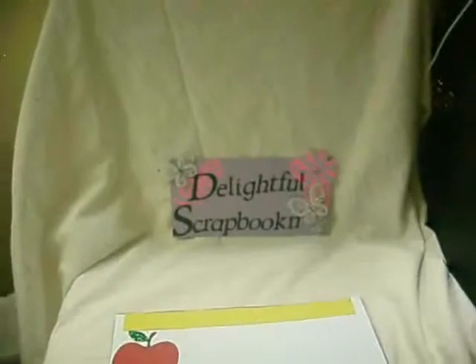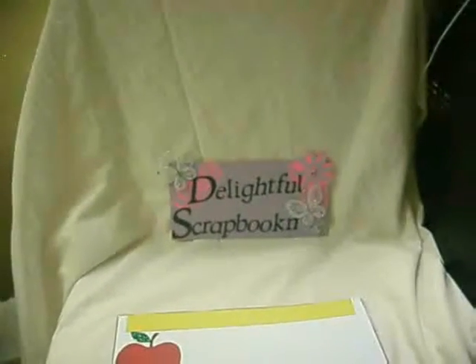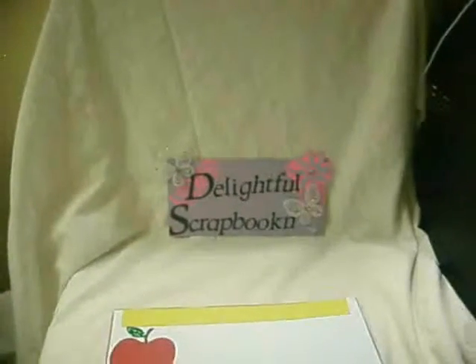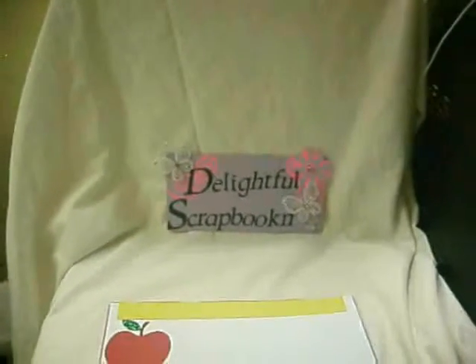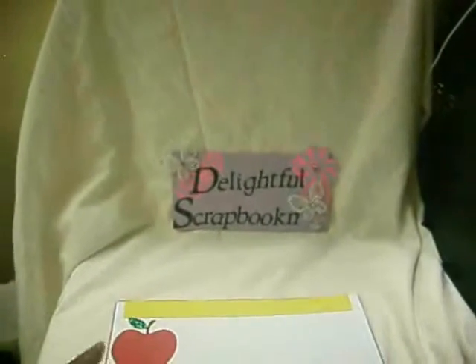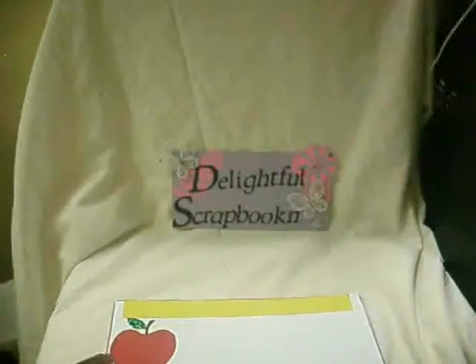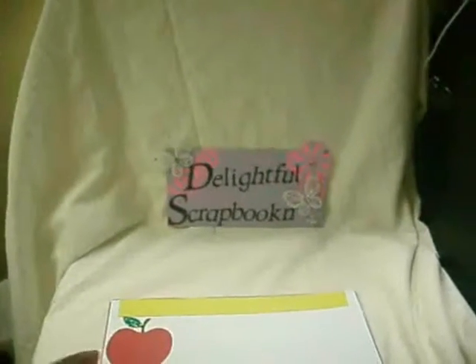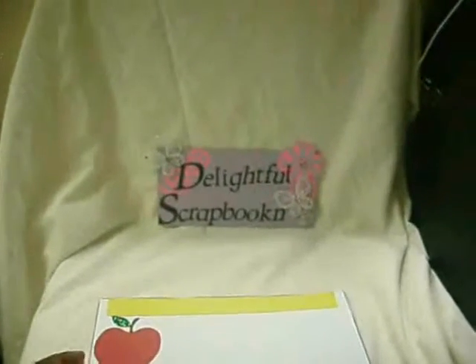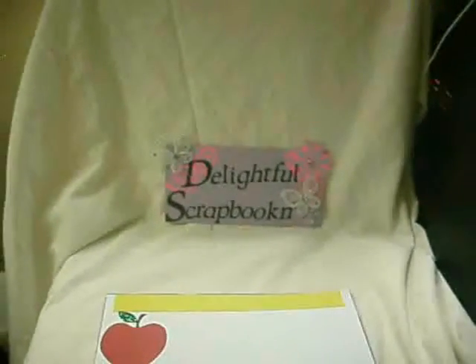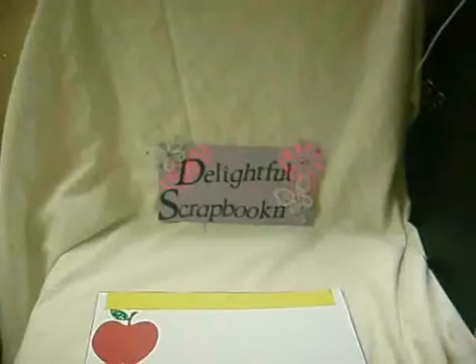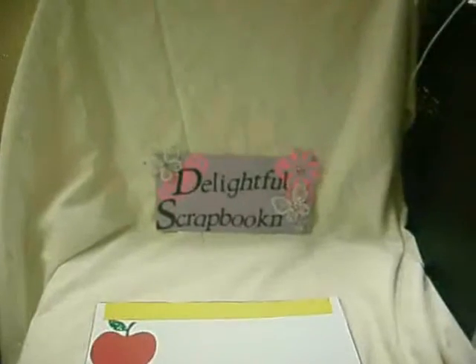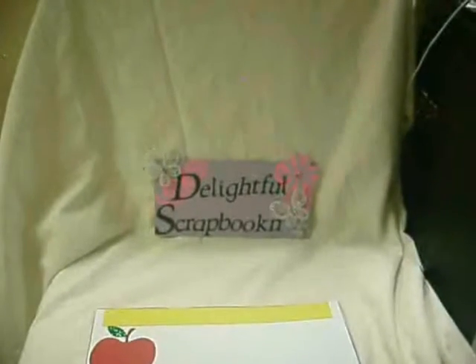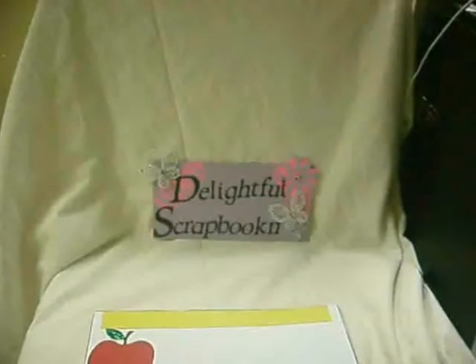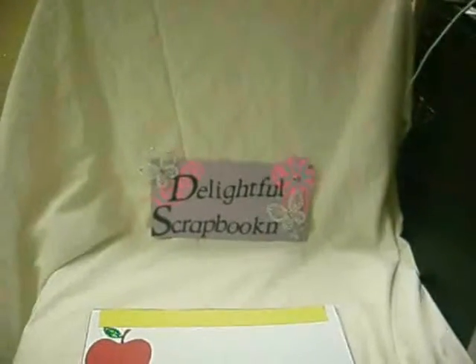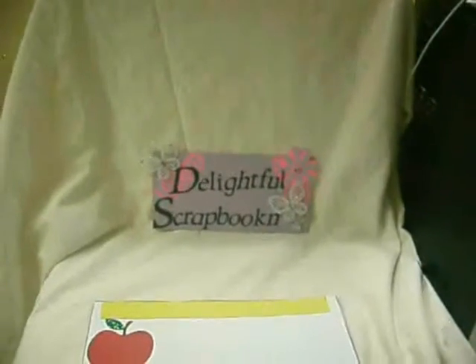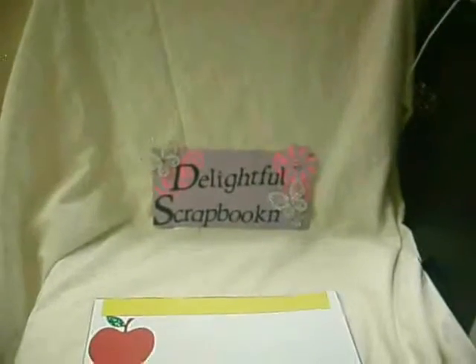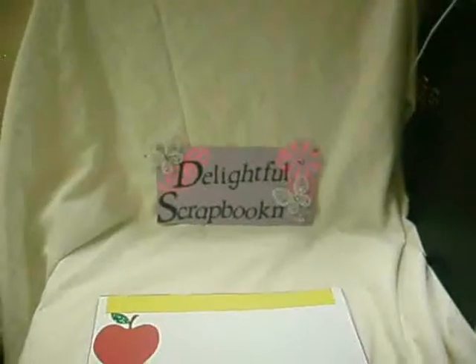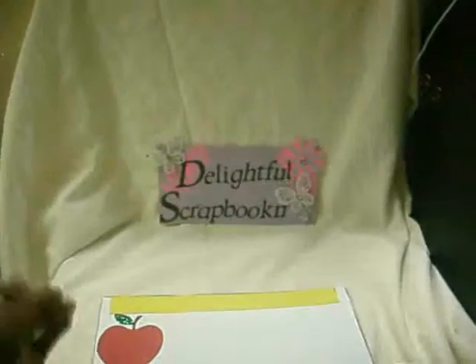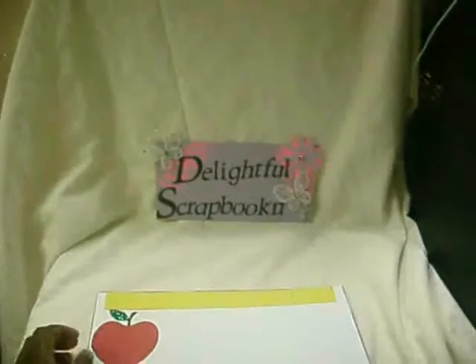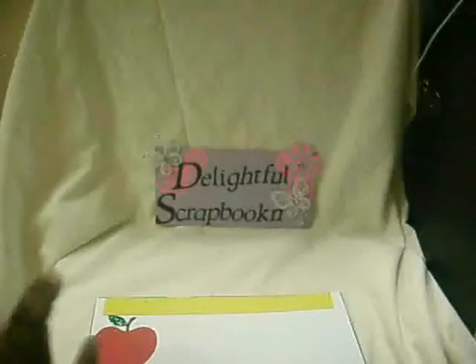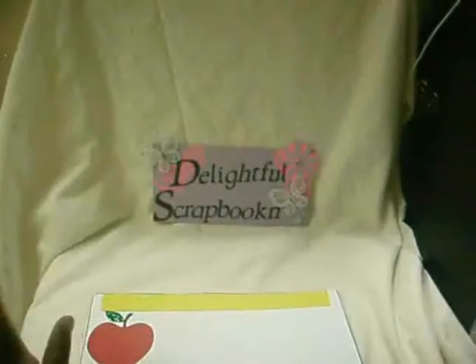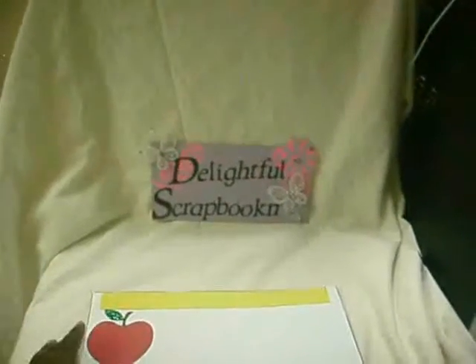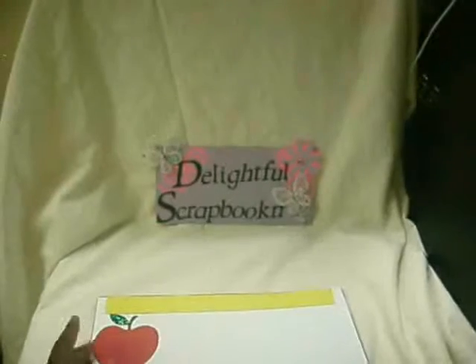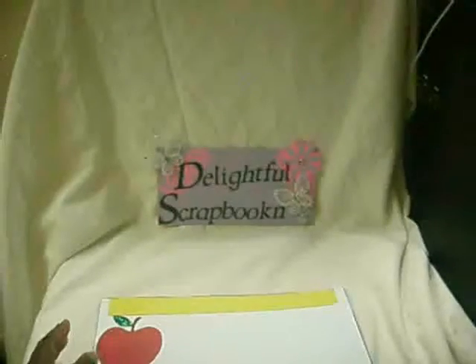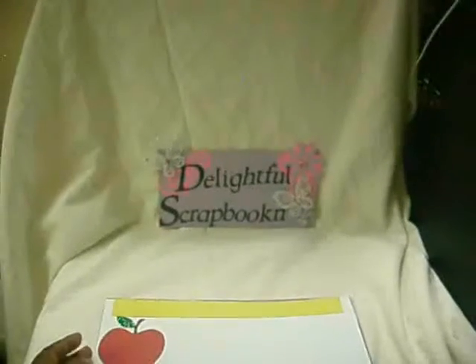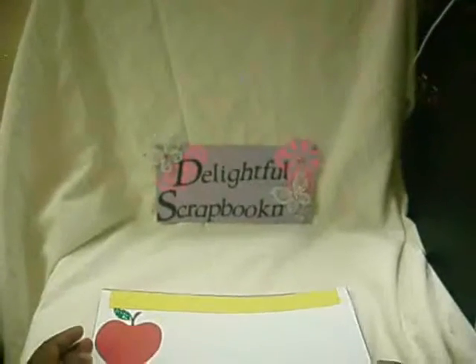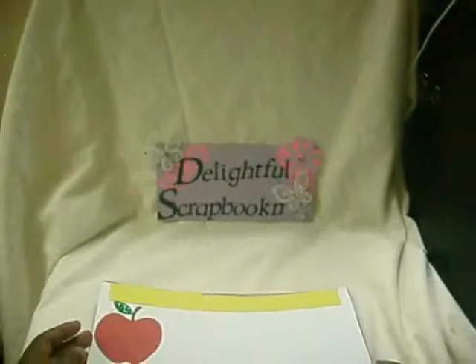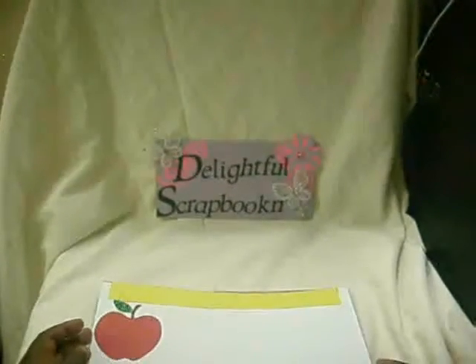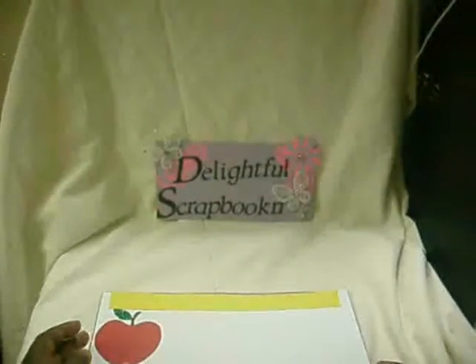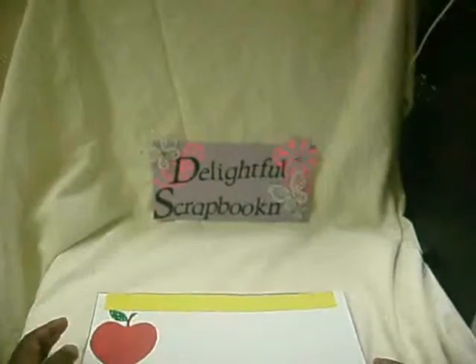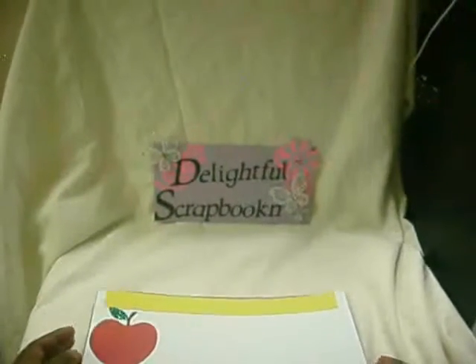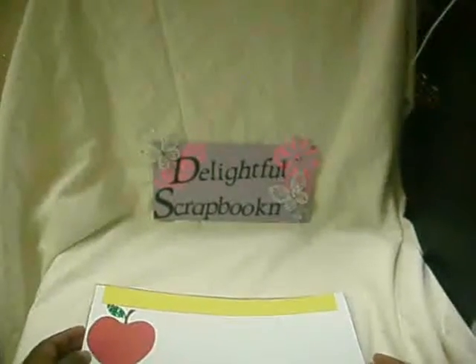Hello and welcome. This morning, I'm kind of tired but I wanted to get this in because I'm working on cards and whatnot, but I want to show you some of the items I've done.